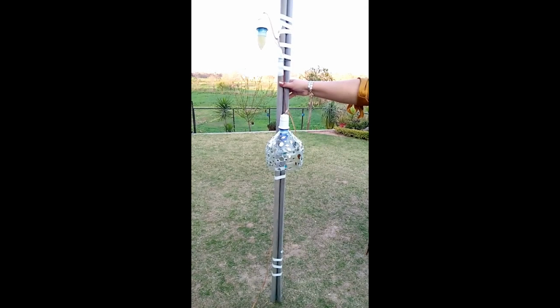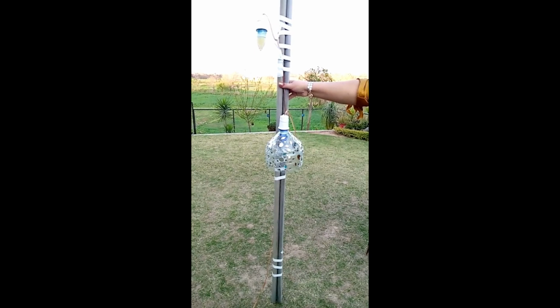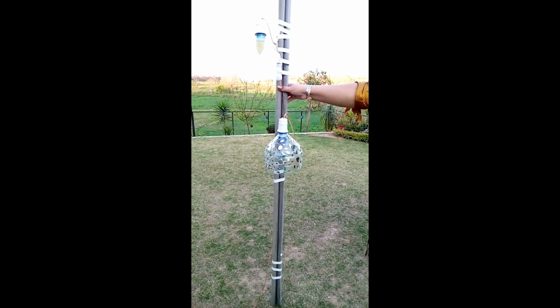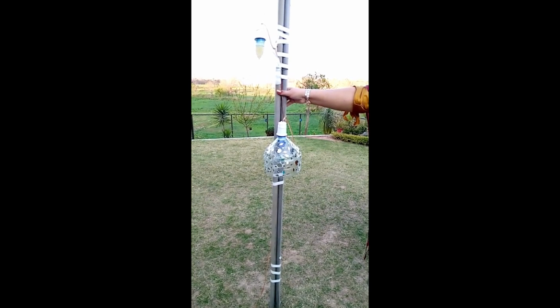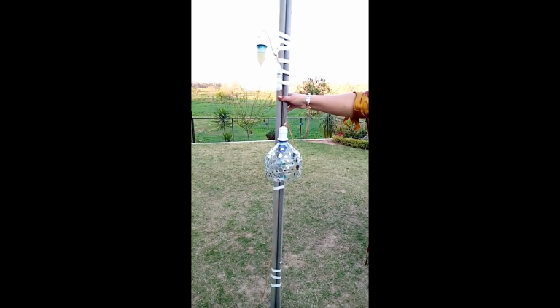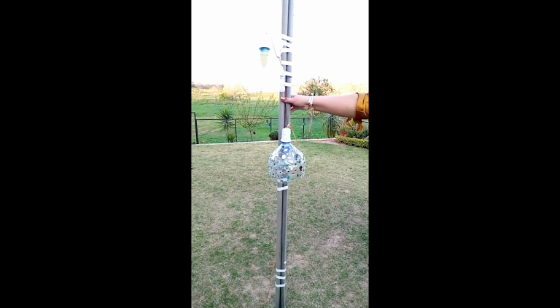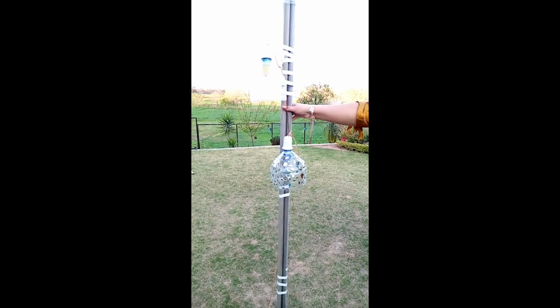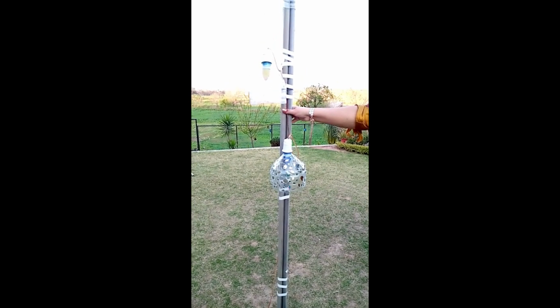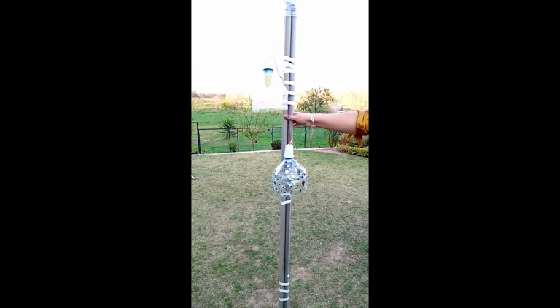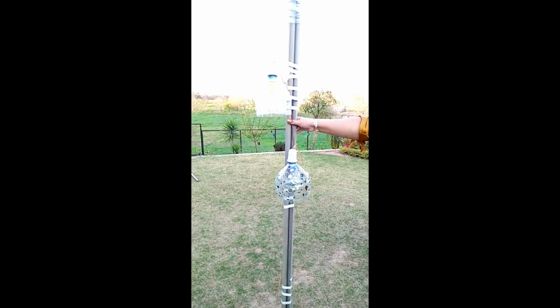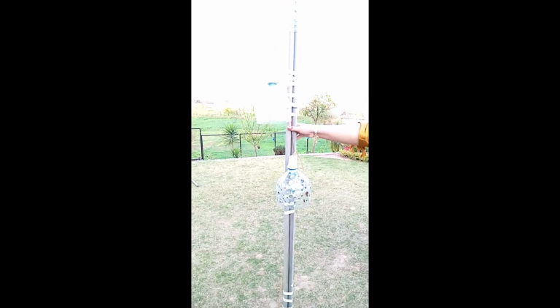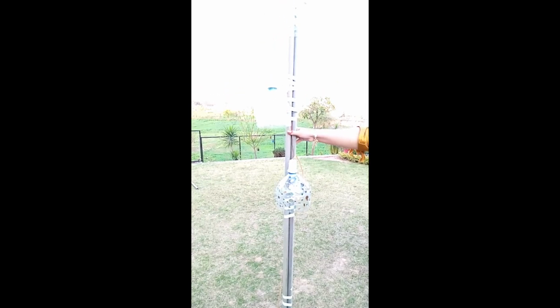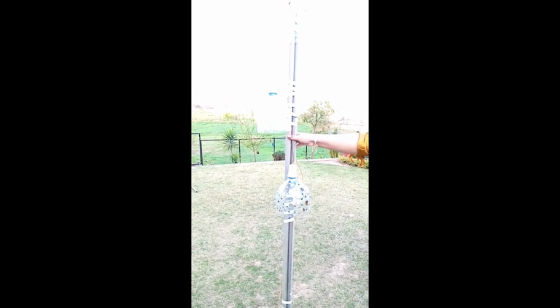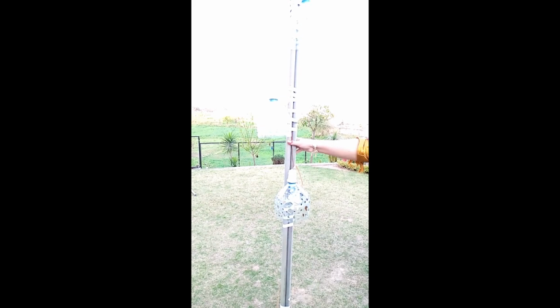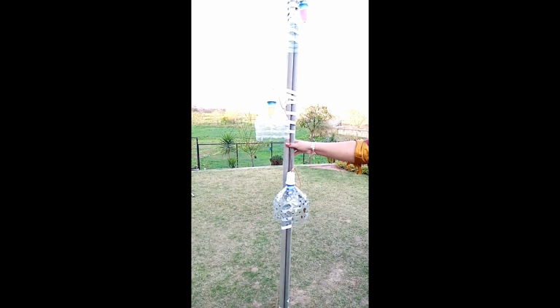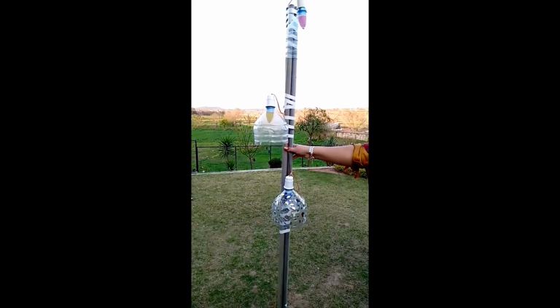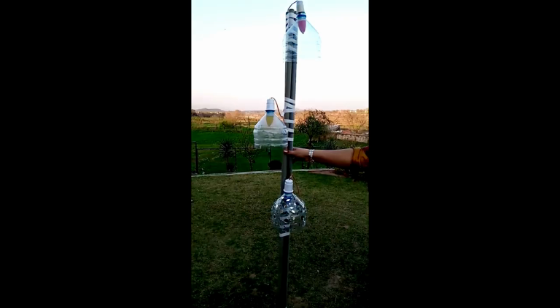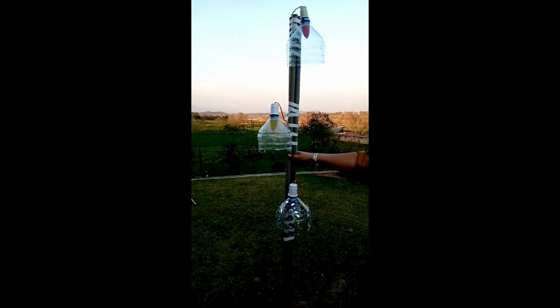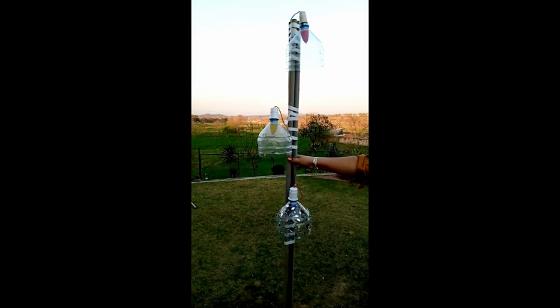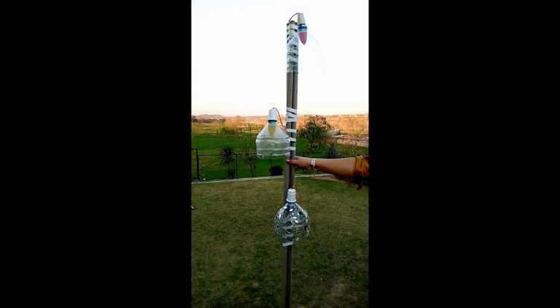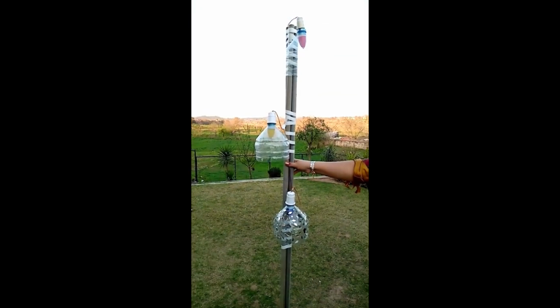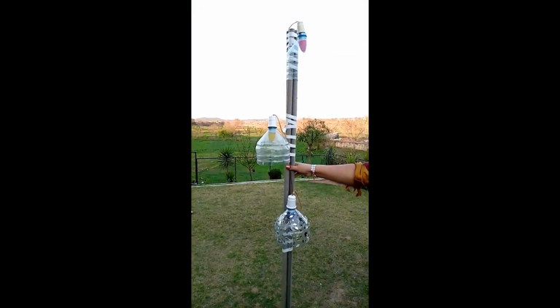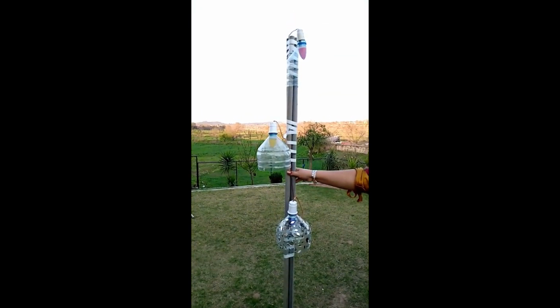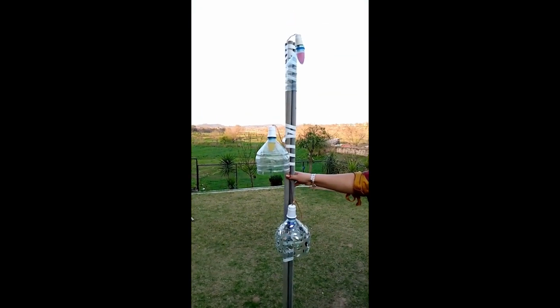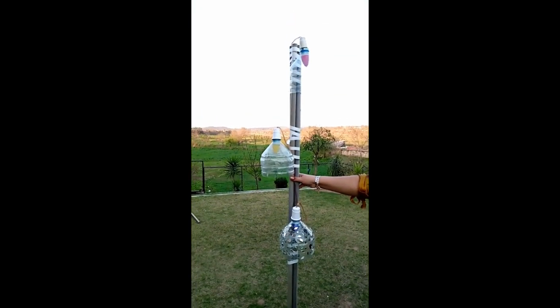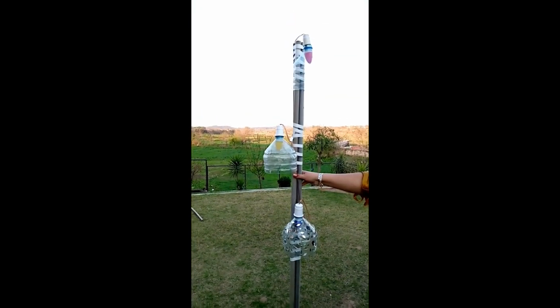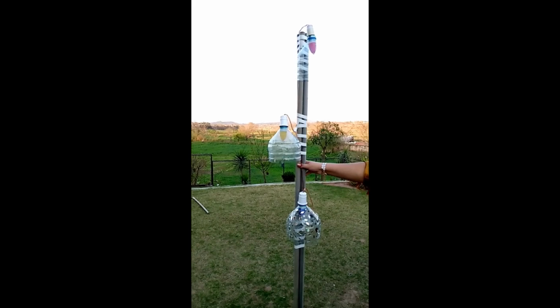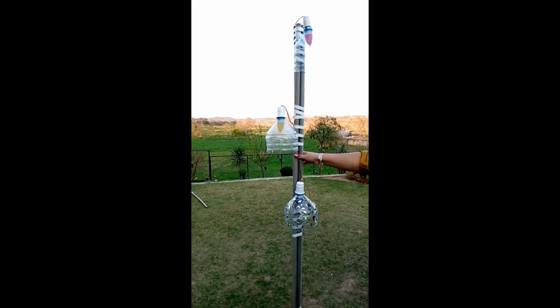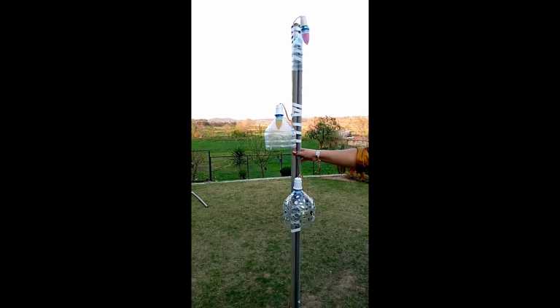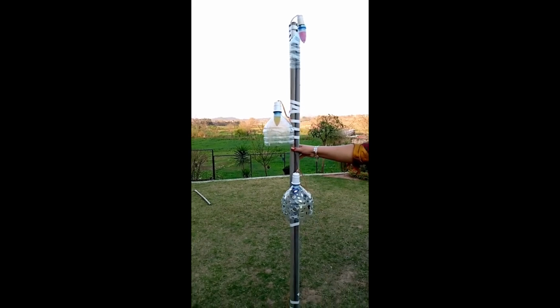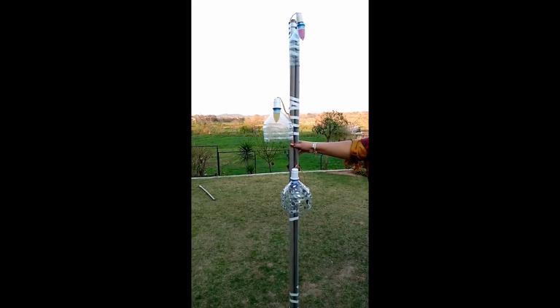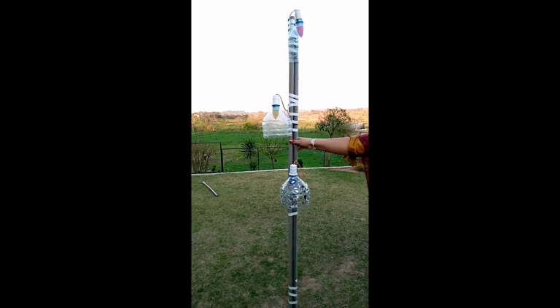Let's start. For the stand, I am using three PVC pipes and I joined them together with tape. I used a wire and inserted it in the pipes and joined the lamp shade.